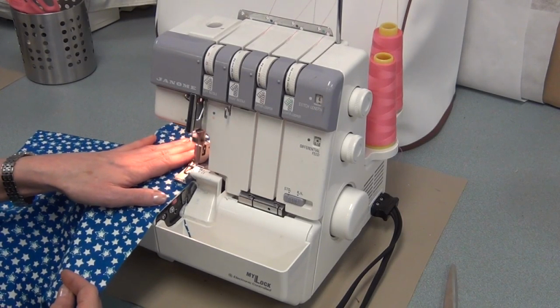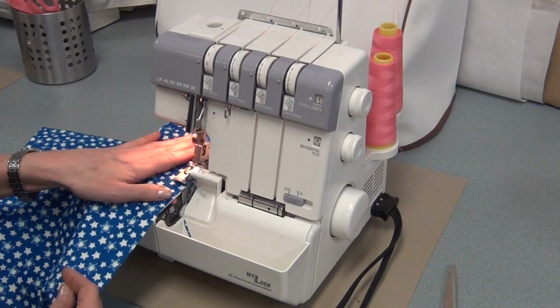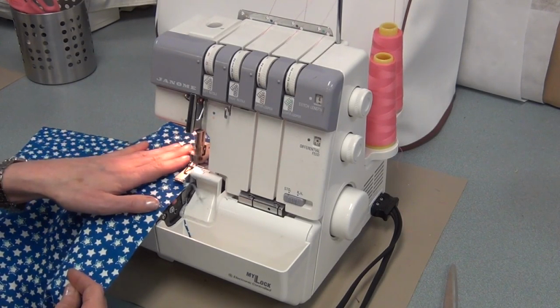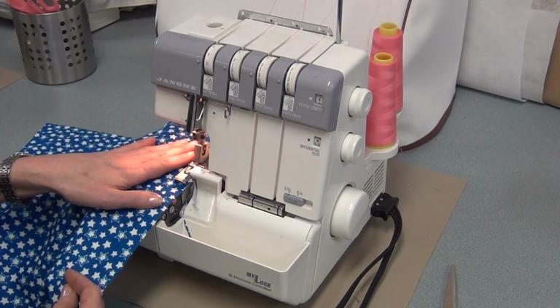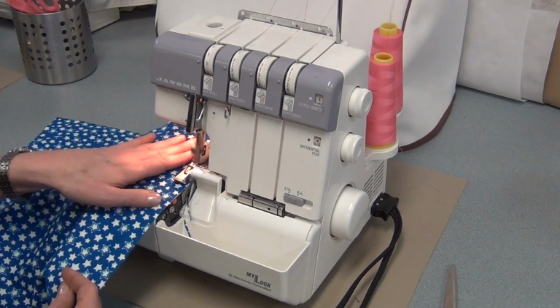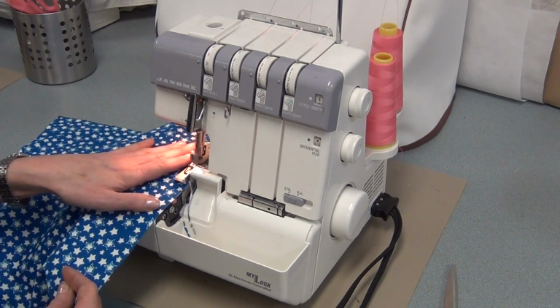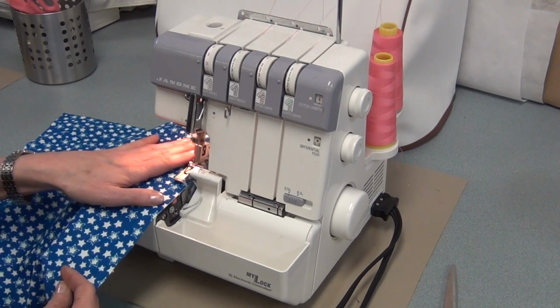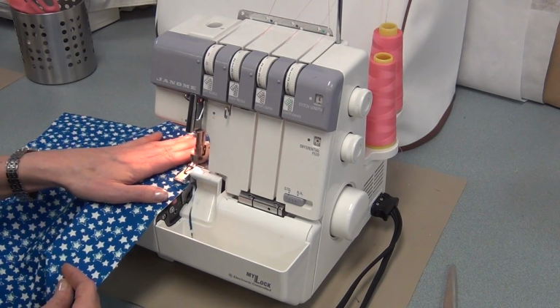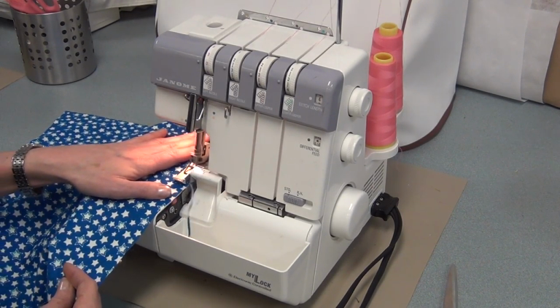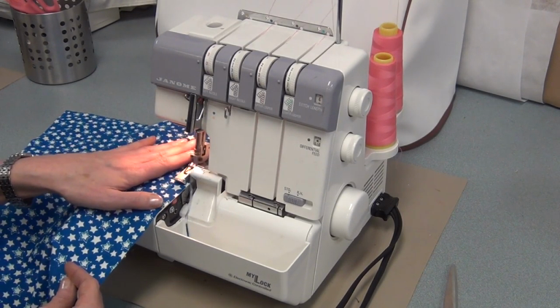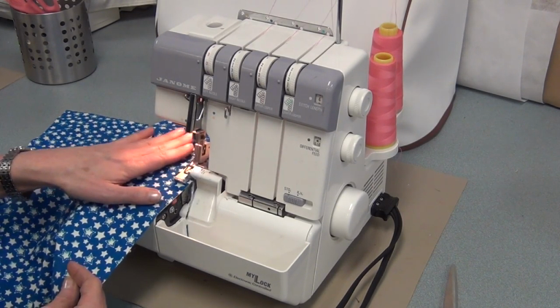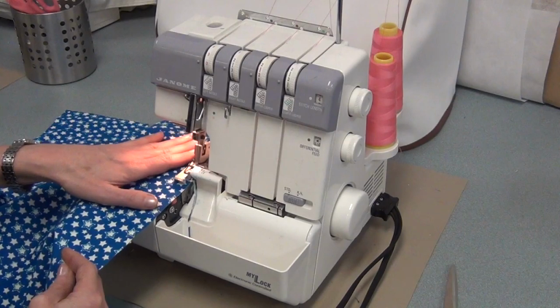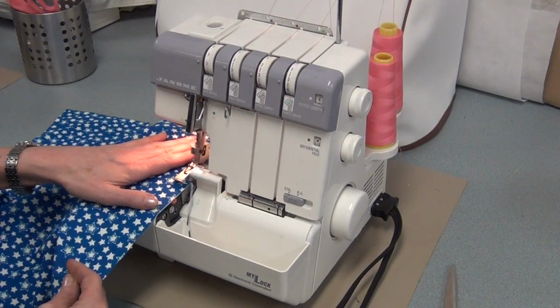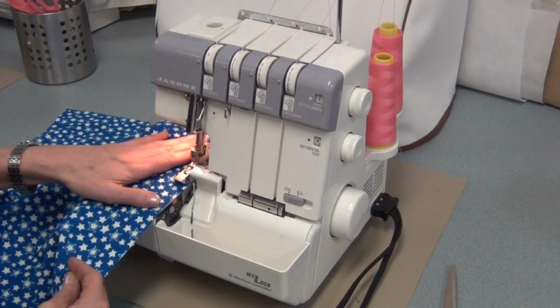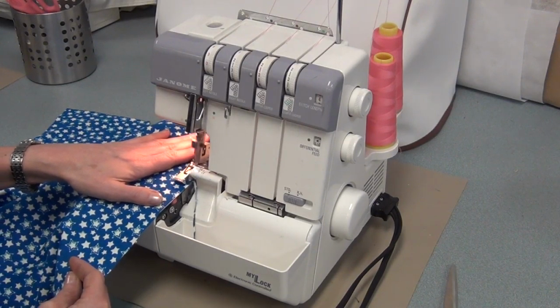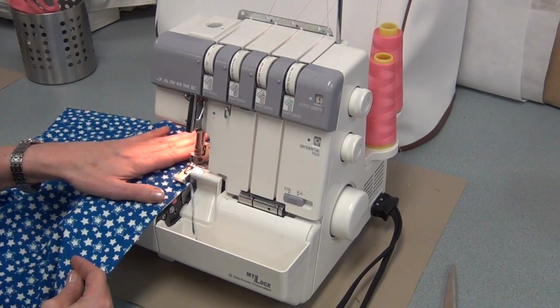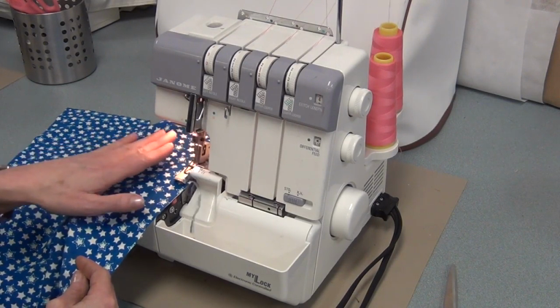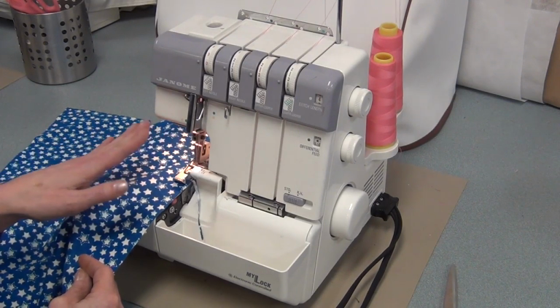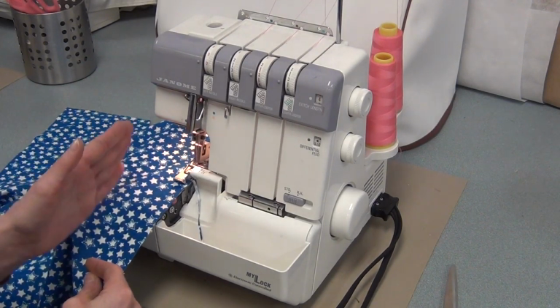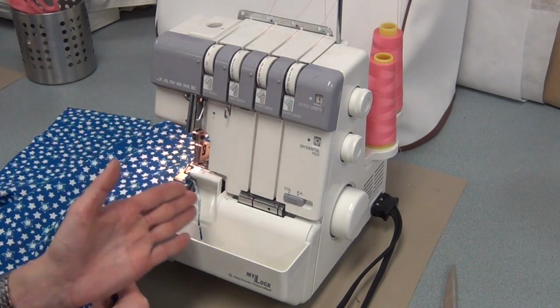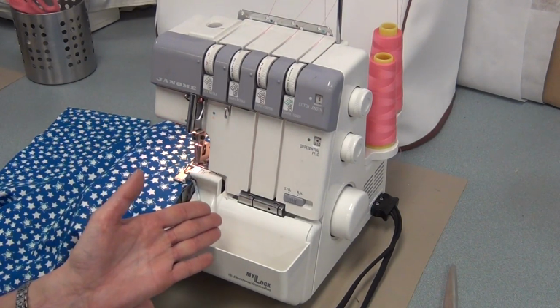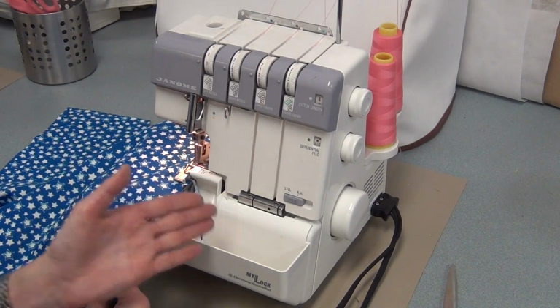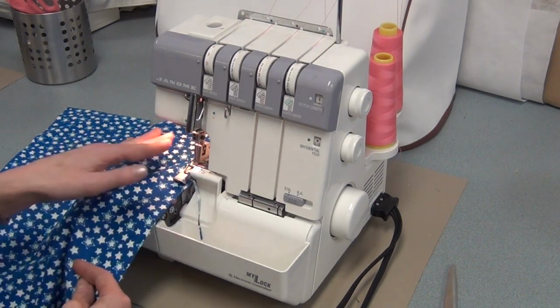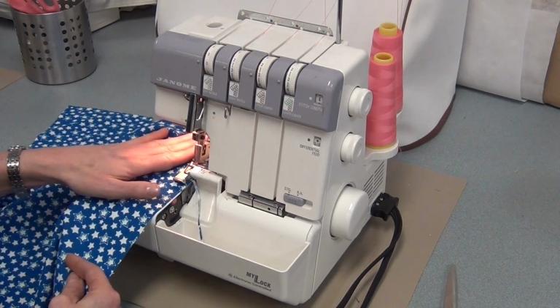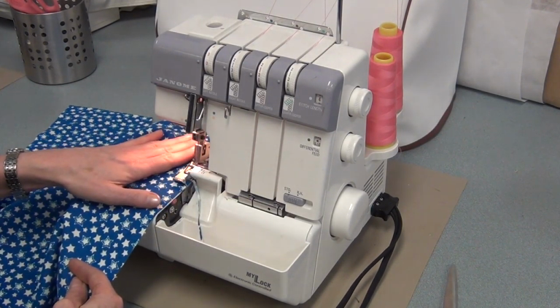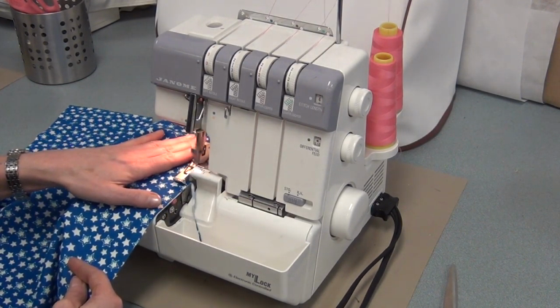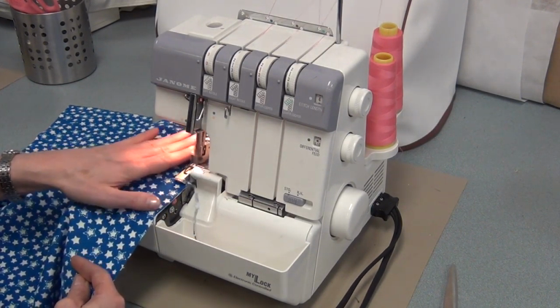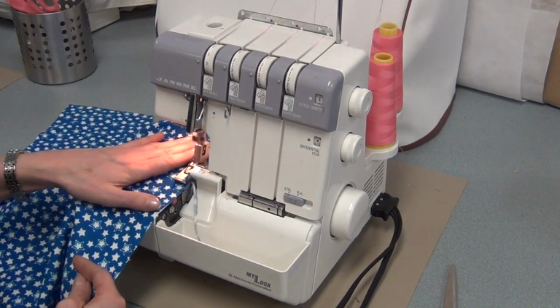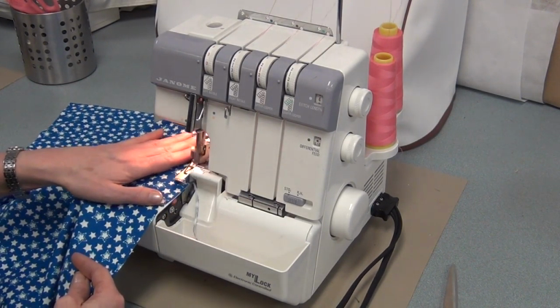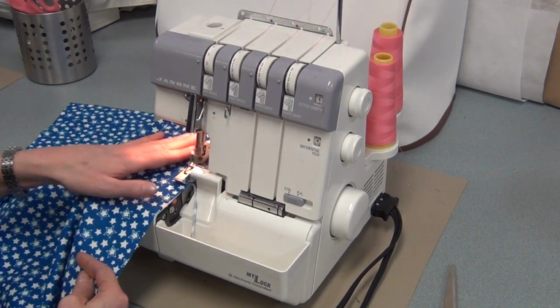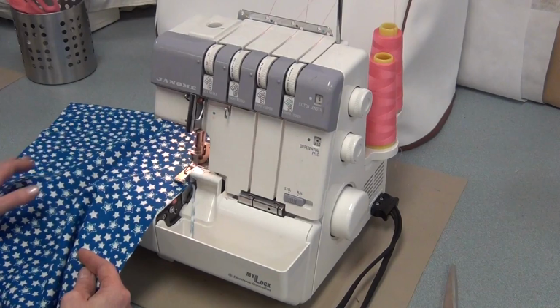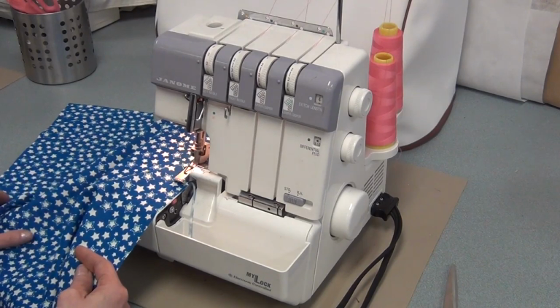The rule of thumb is no more than a centimeter. You have to guide it — the serger is going to pull it crooked if your hands don't guide it and keep it straight.